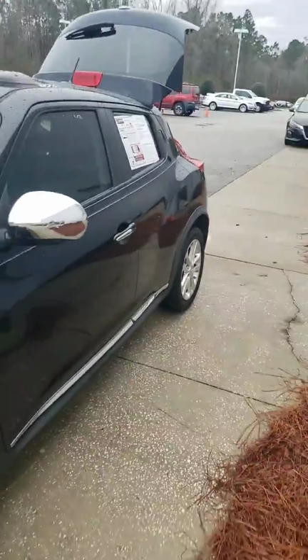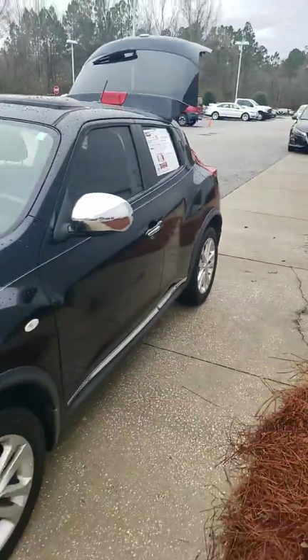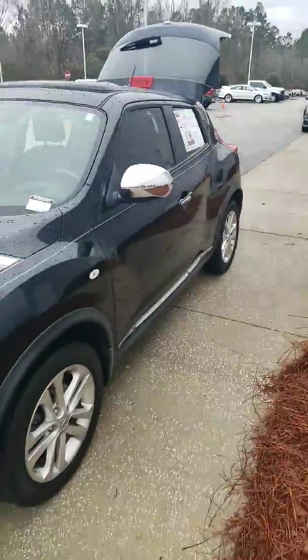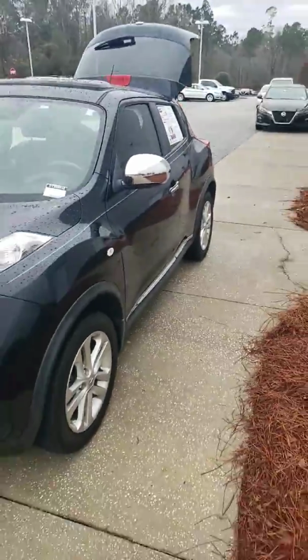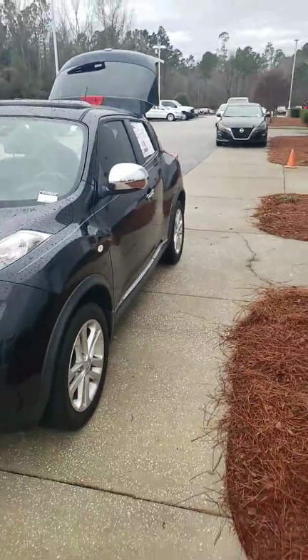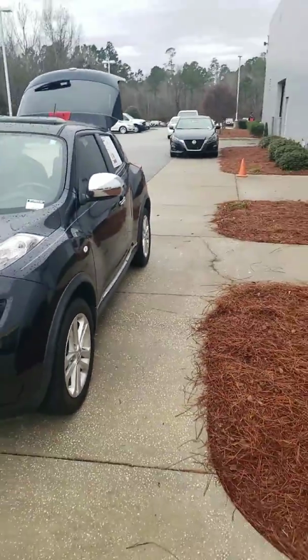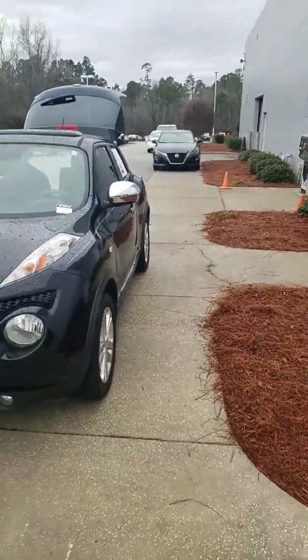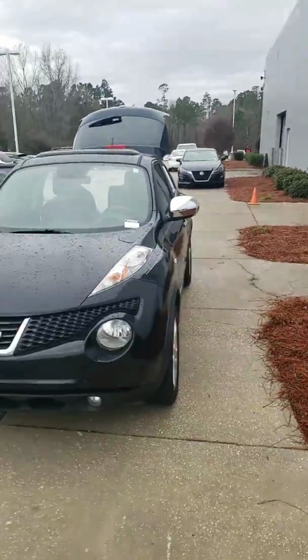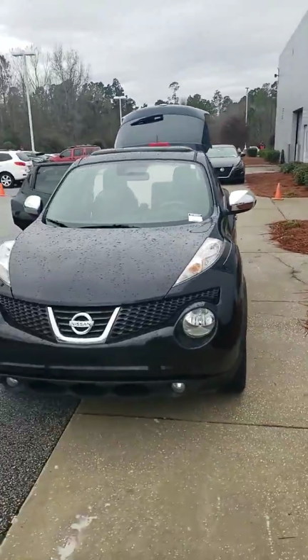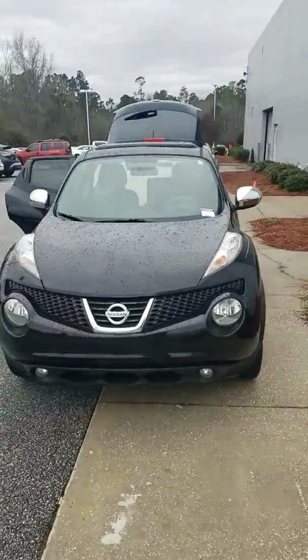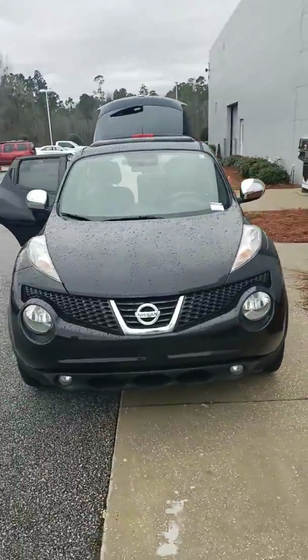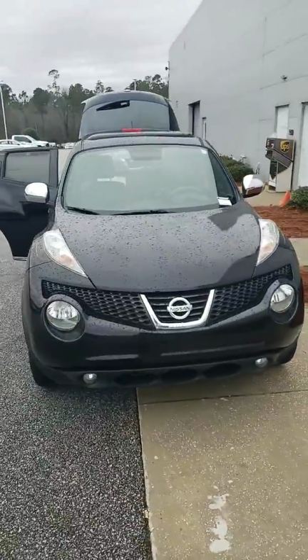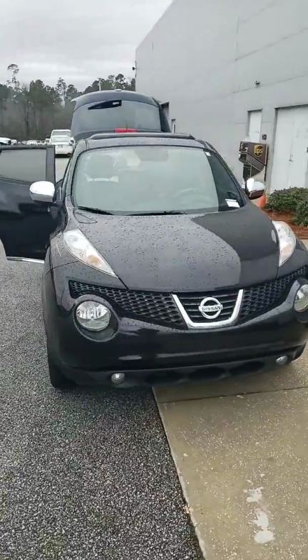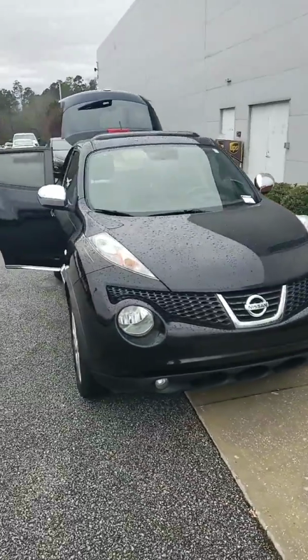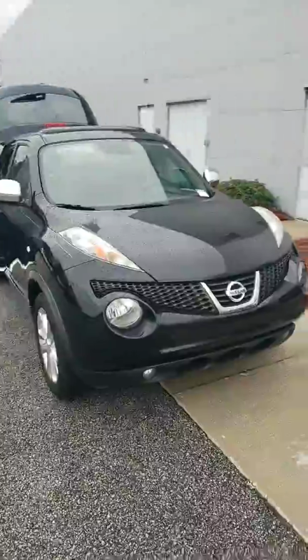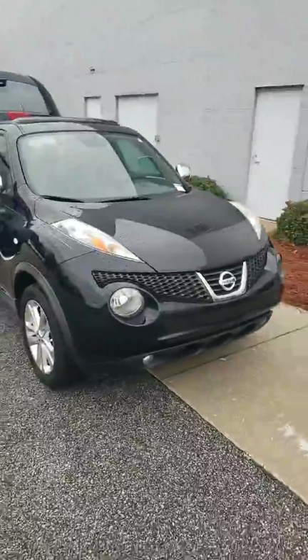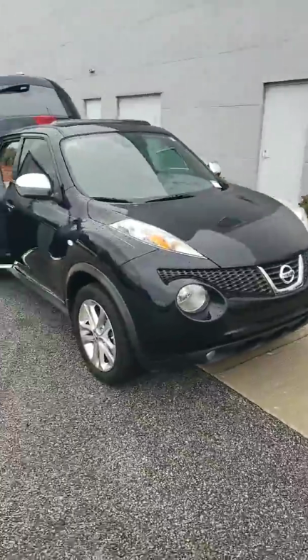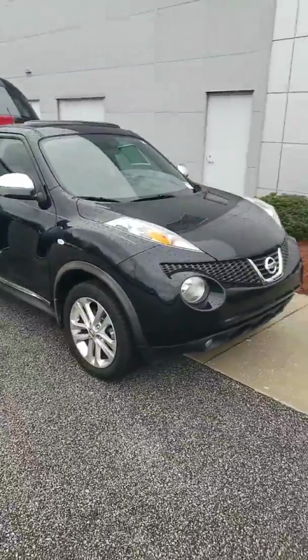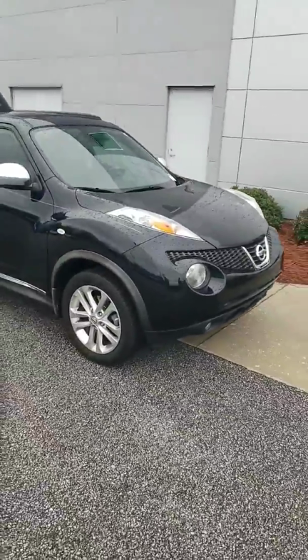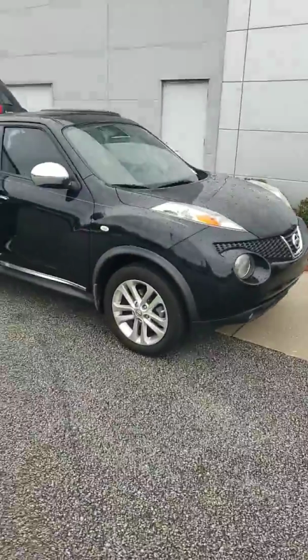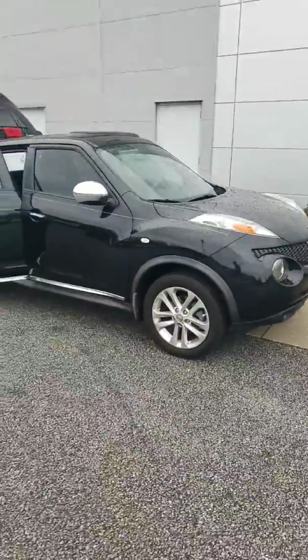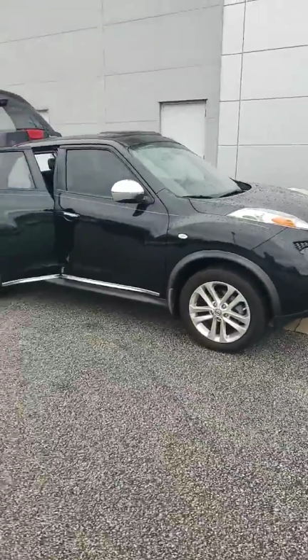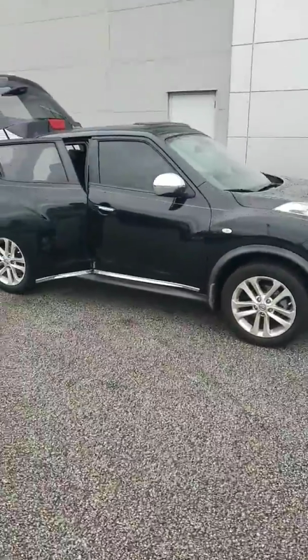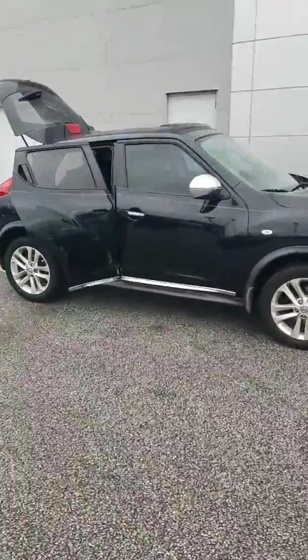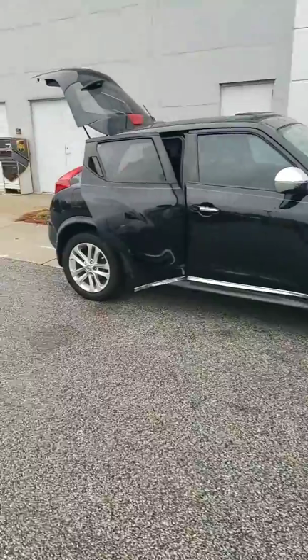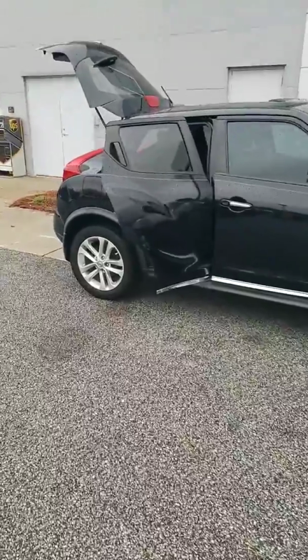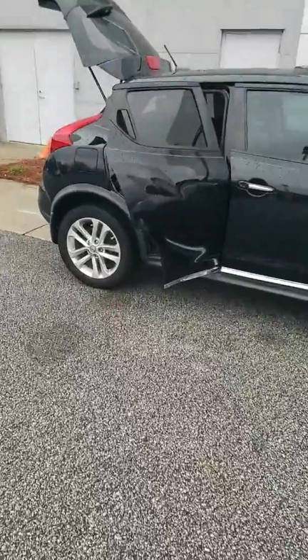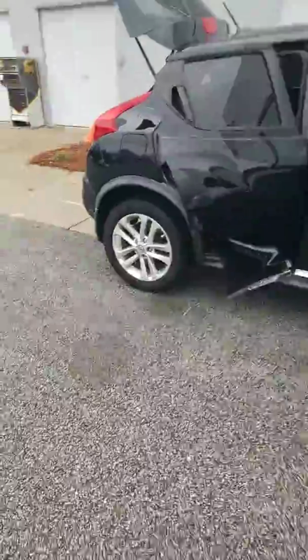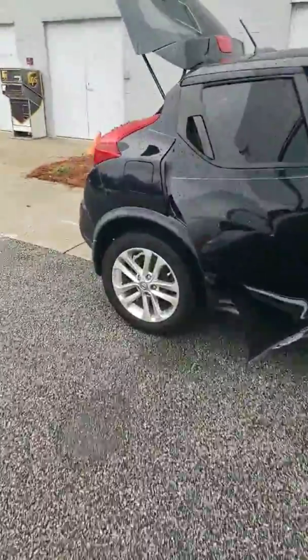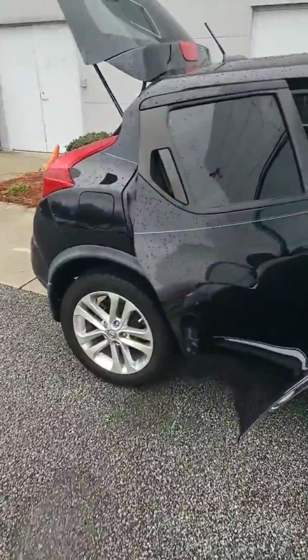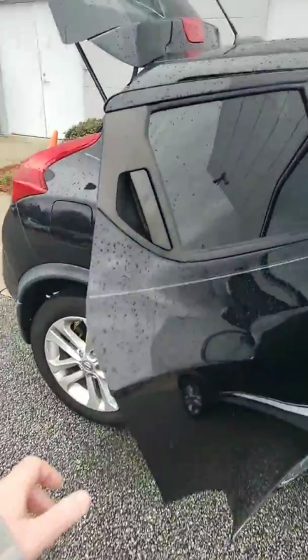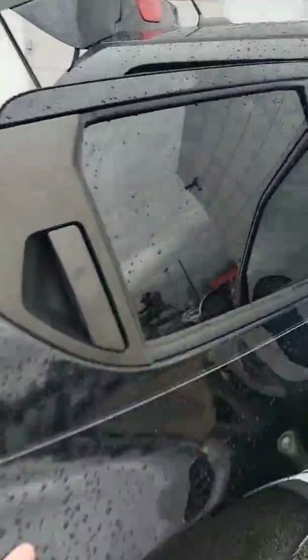Just wanted to show you the vehicle and send this video over to you to see what you think. All right, I'll talk to you soon.